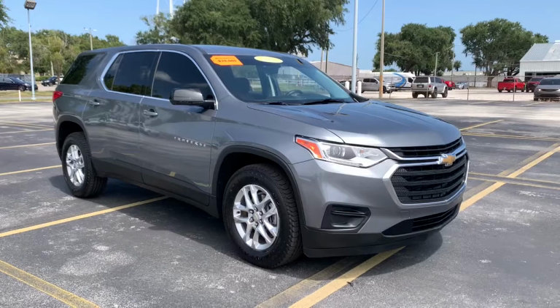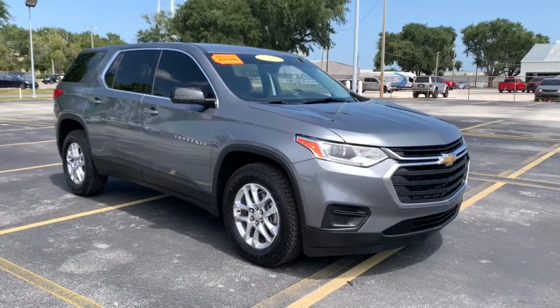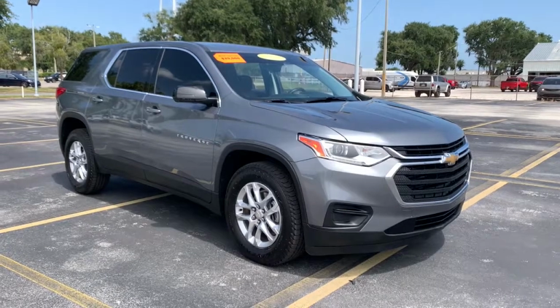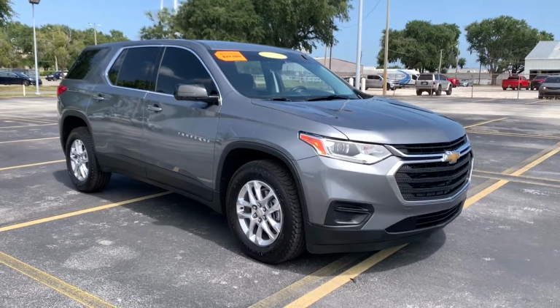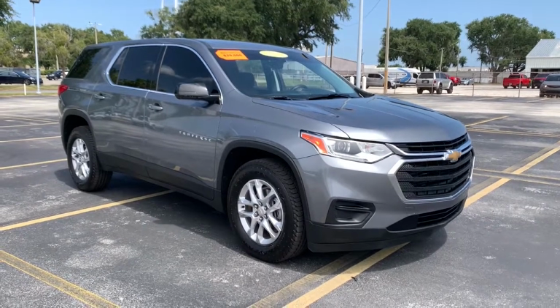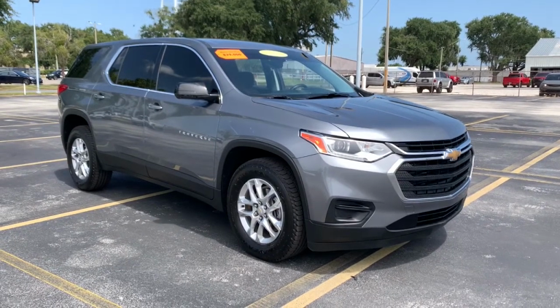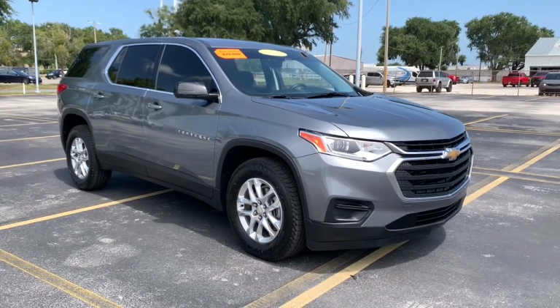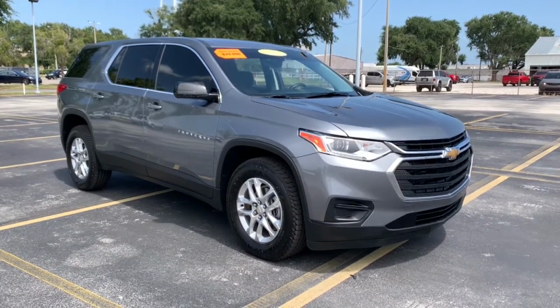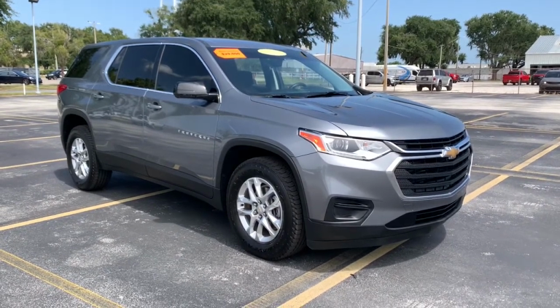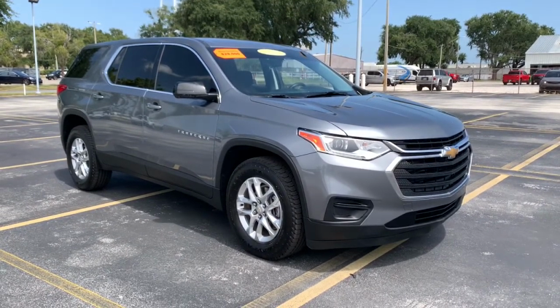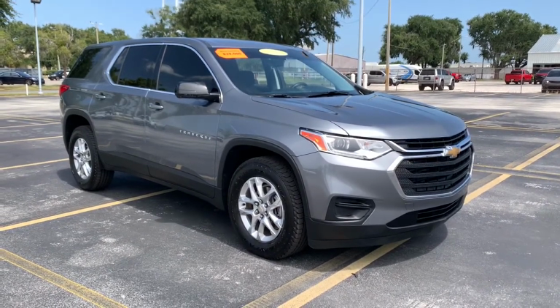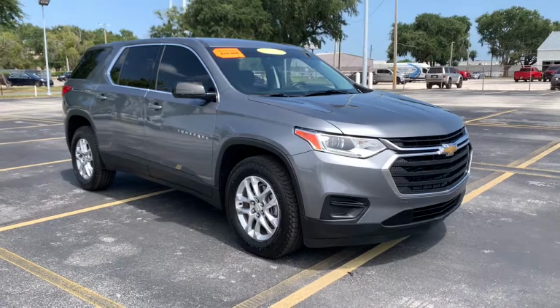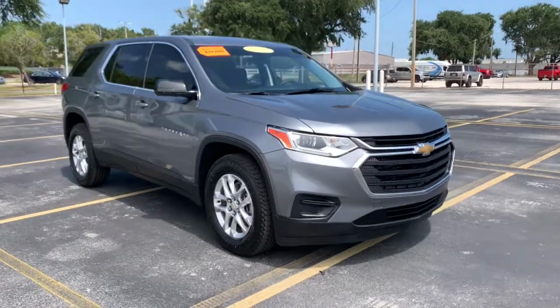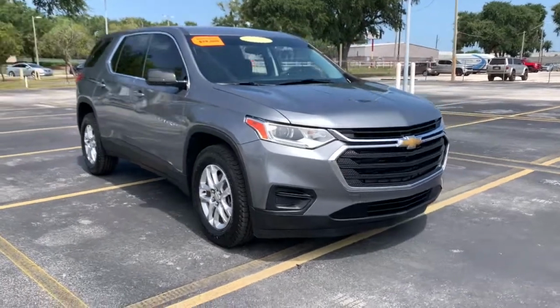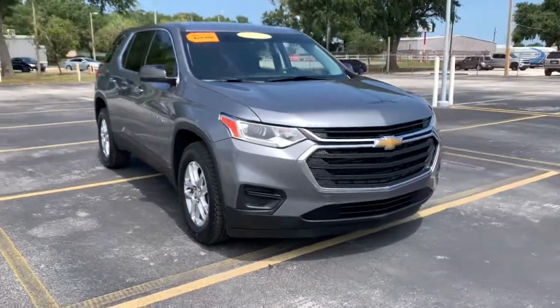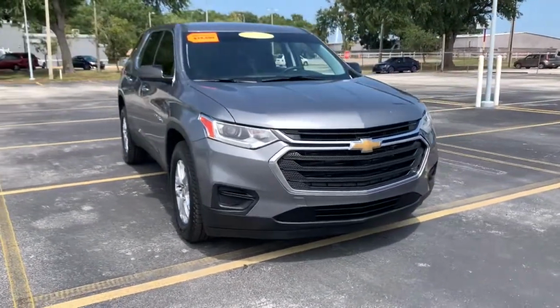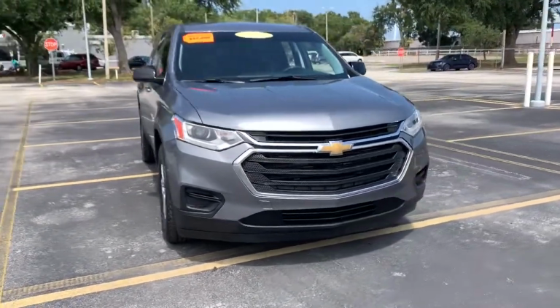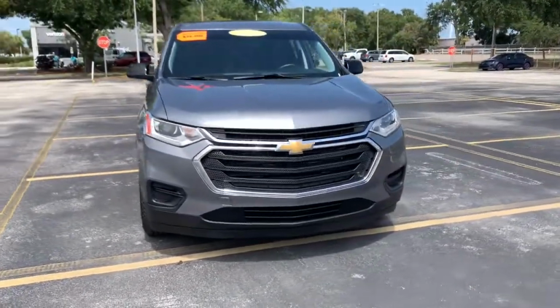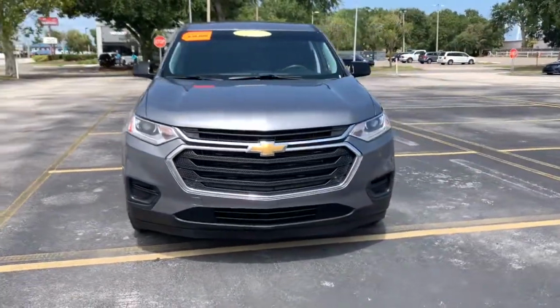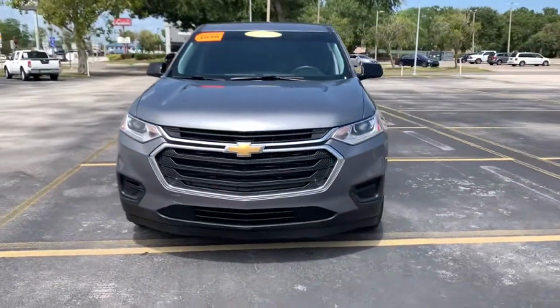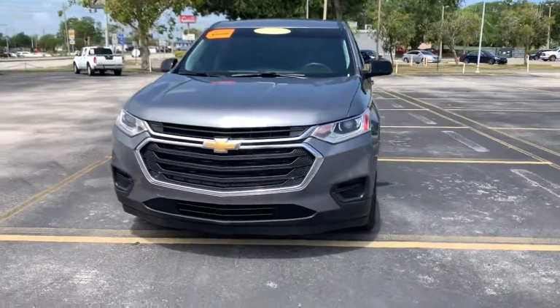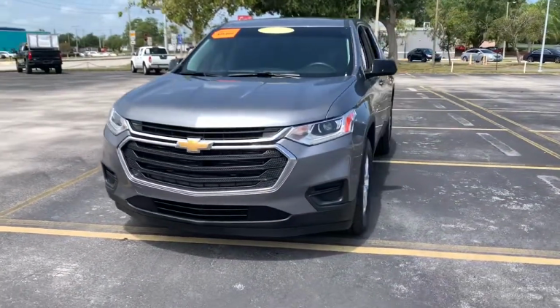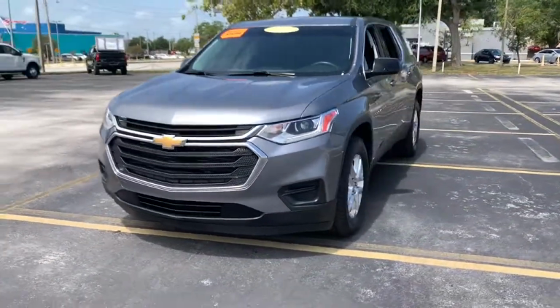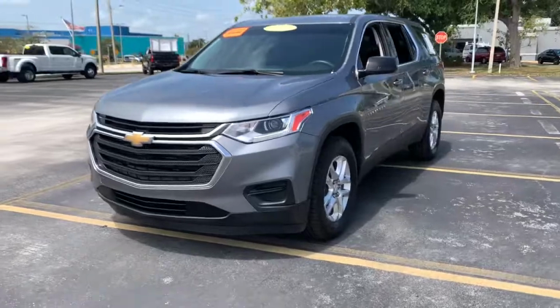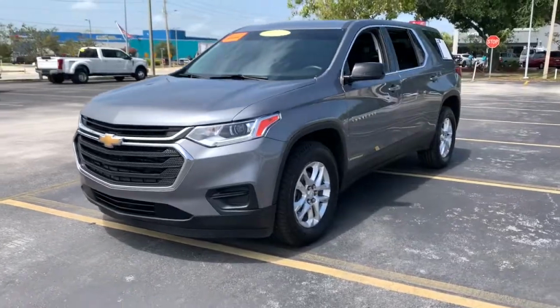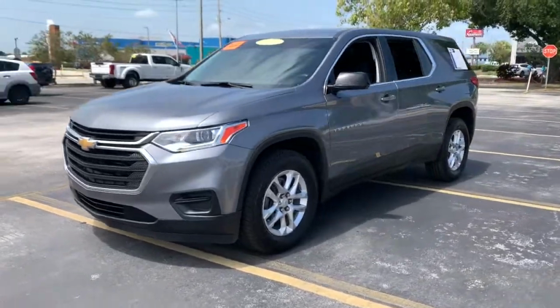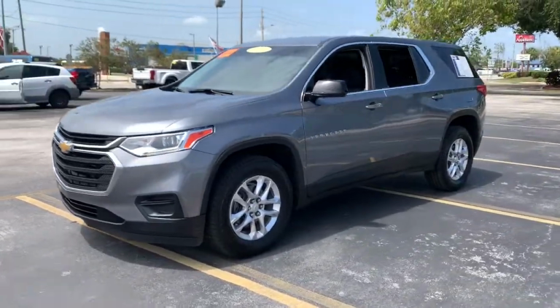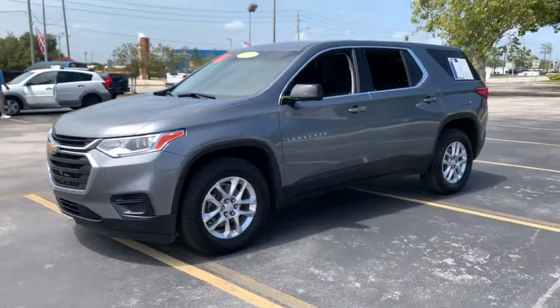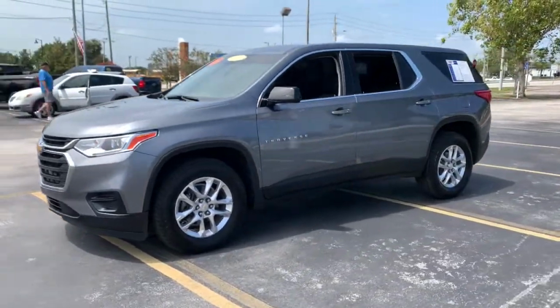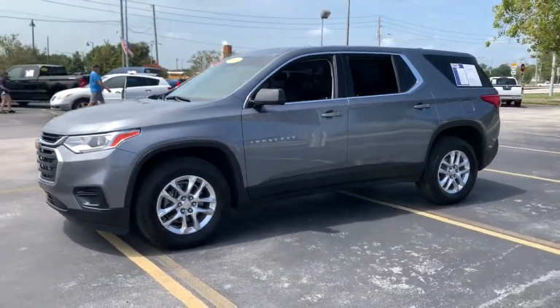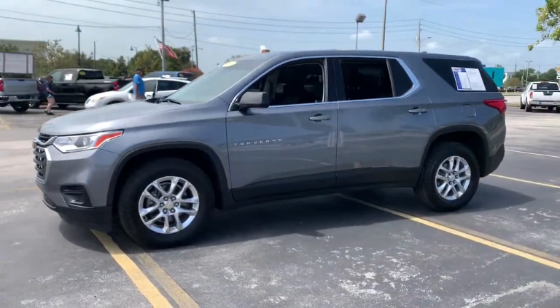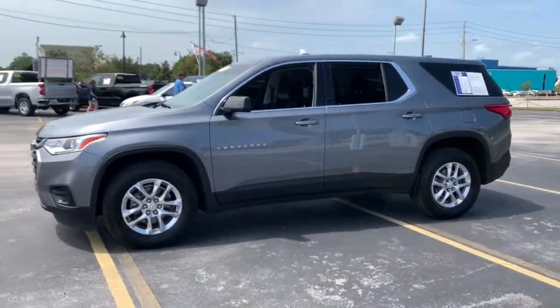You're gonna love the 2019 Chevrolet Traverse. This vehicle is an outstanding buy, with fewer than 70,000 miles on the odometer. Answer the call for adventure in comfort and style in the bold, spacious Traverse.